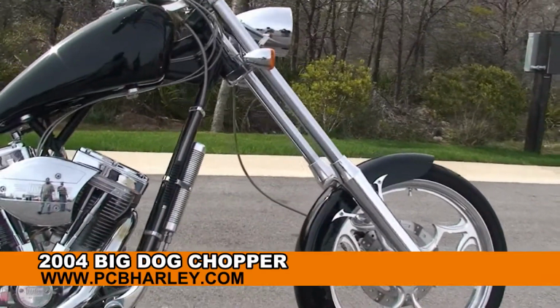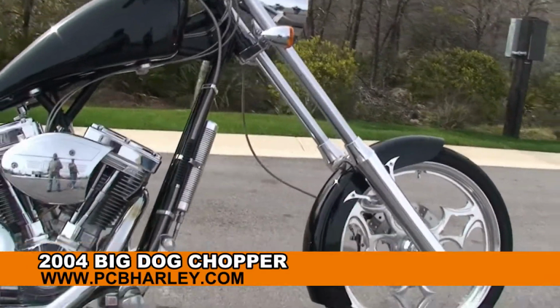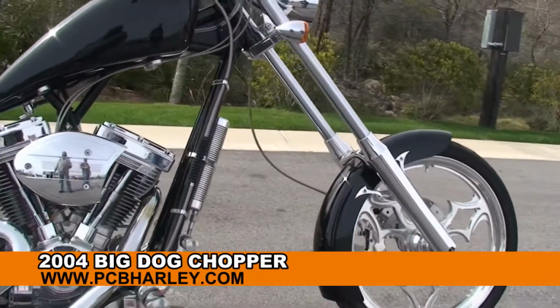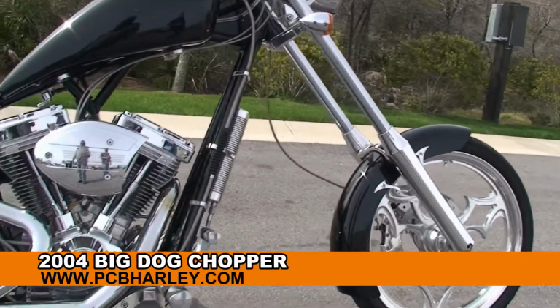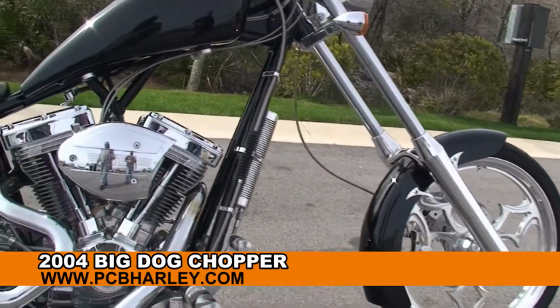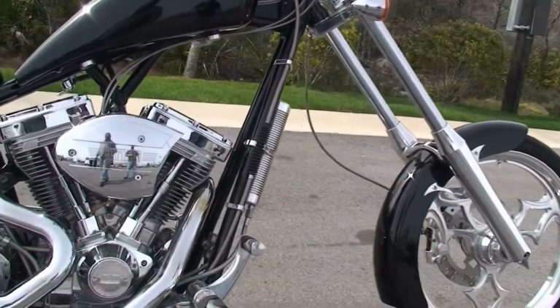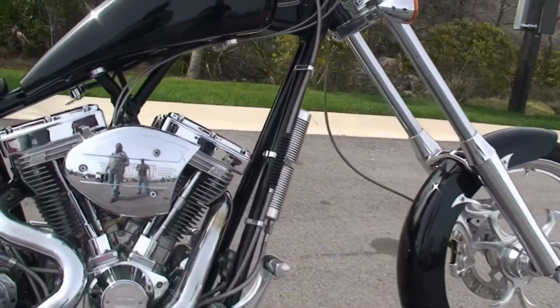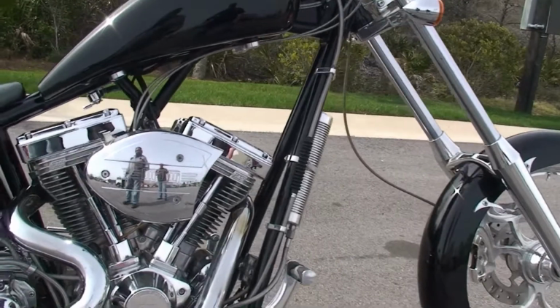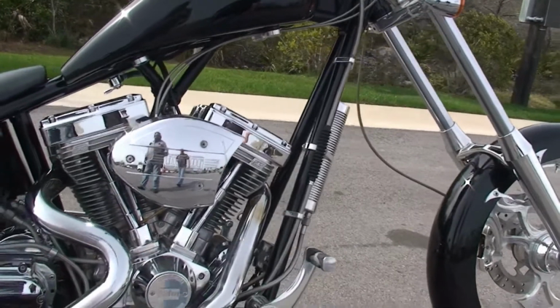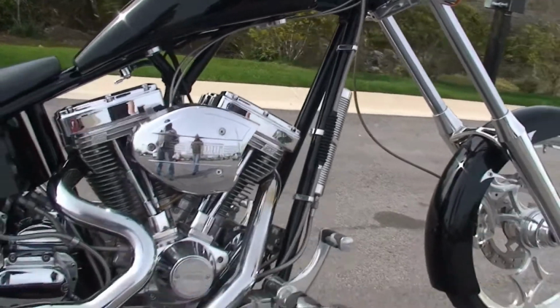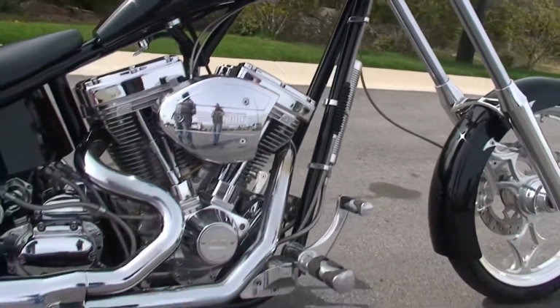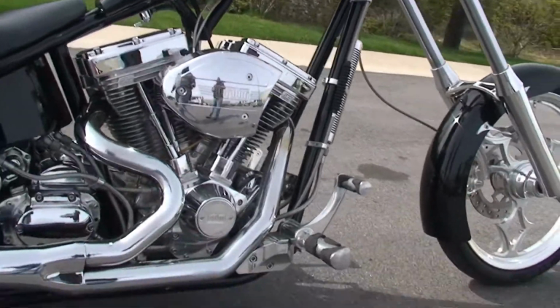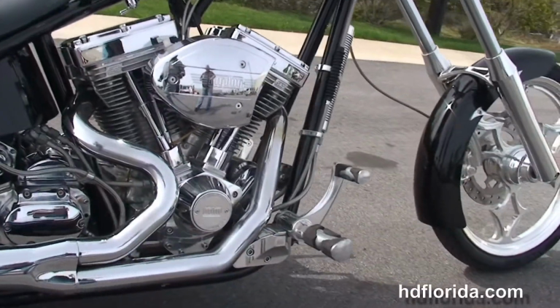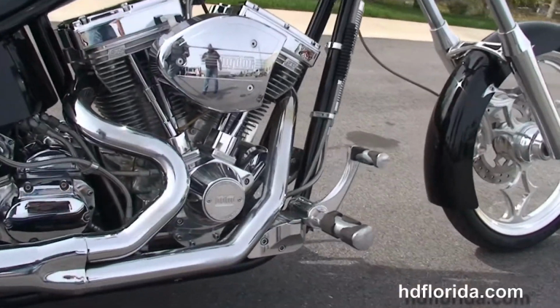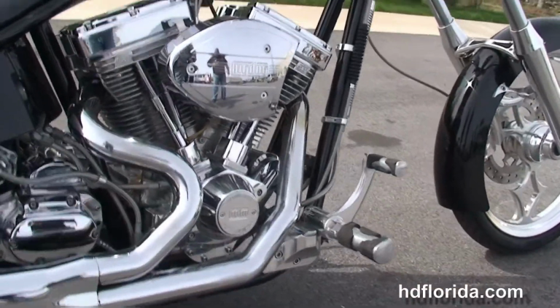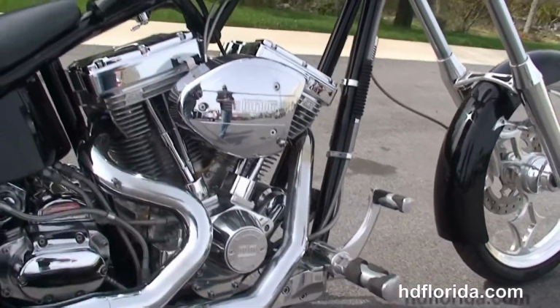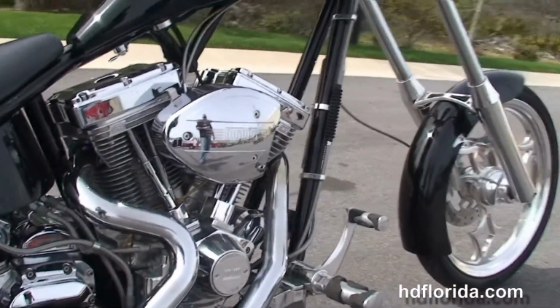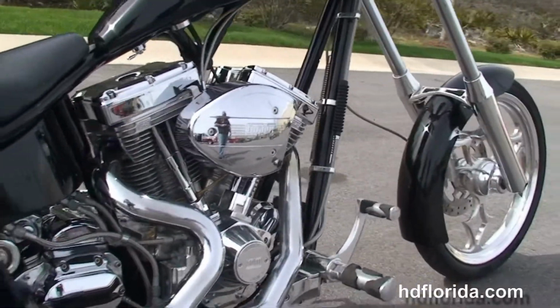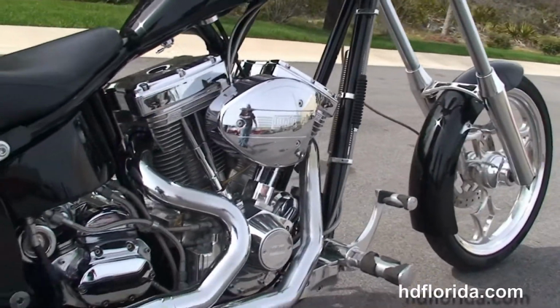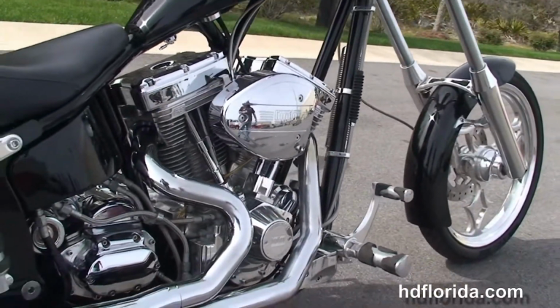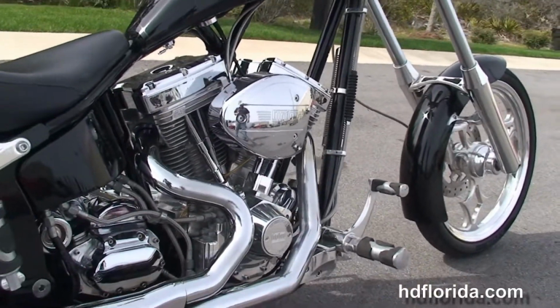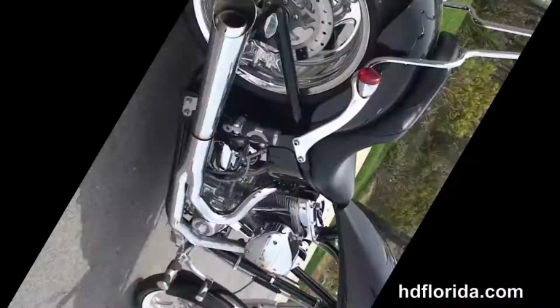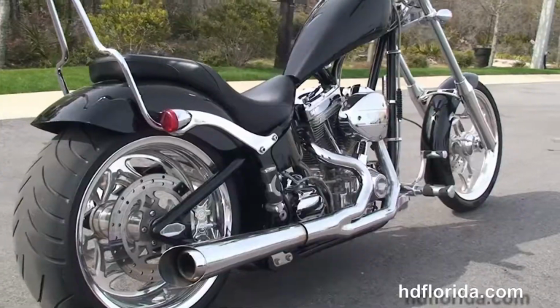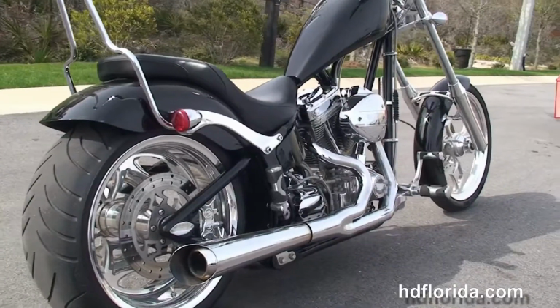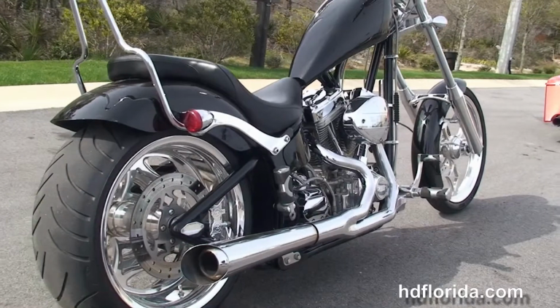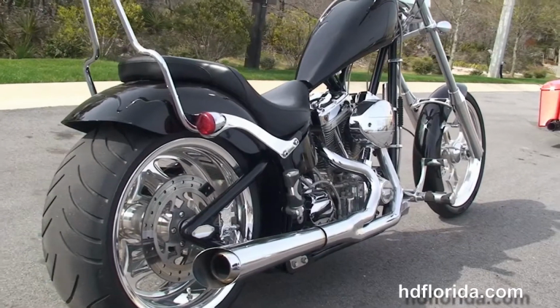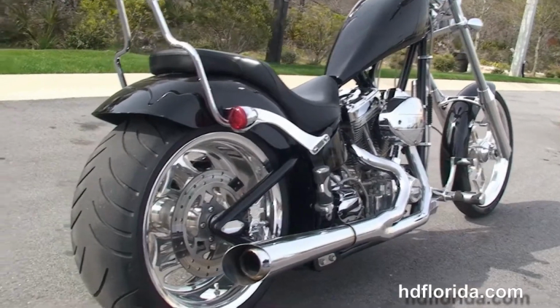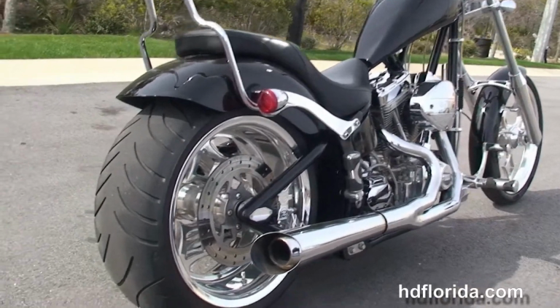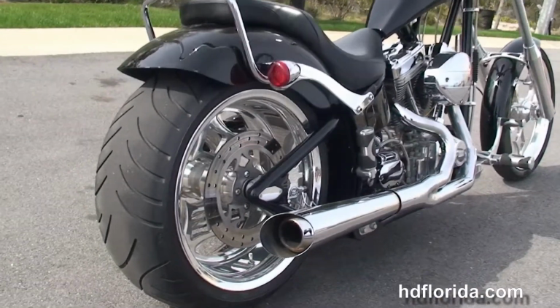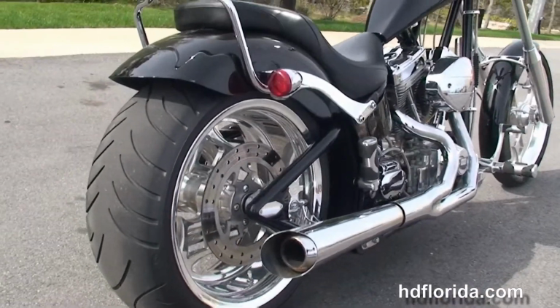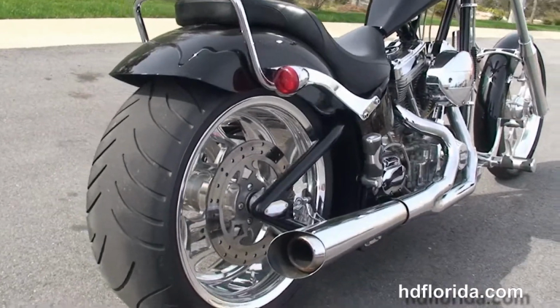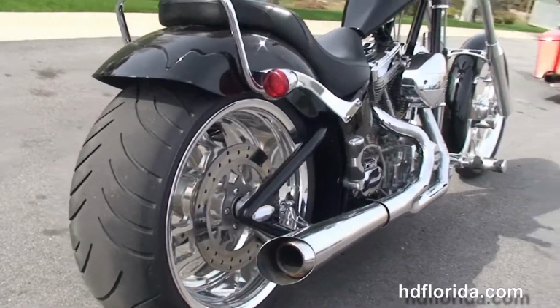This bike starts out front with a chrome mag wheel, completely chromed out and extended front forks. Moving back to the upgraded oil cooler and forward controls.